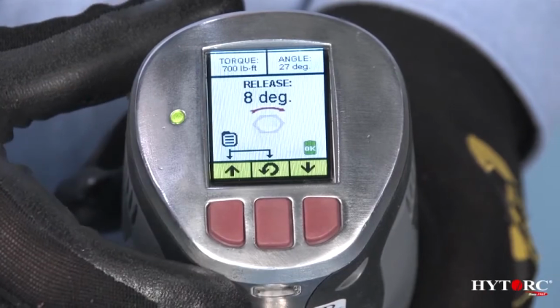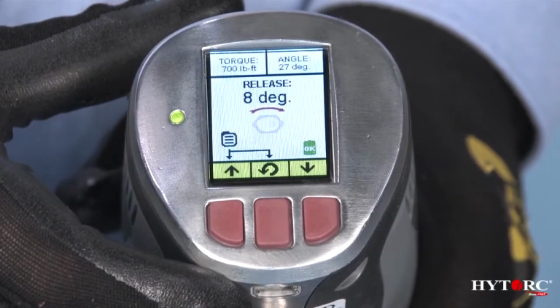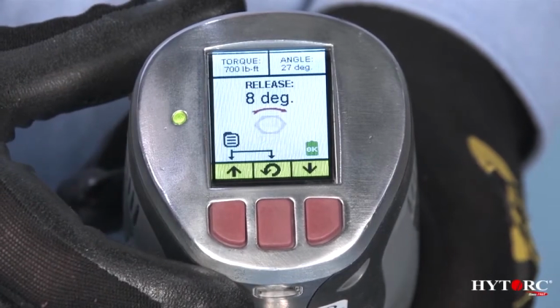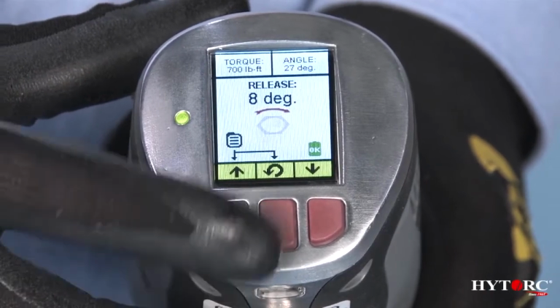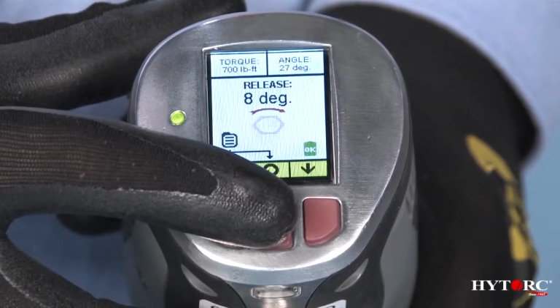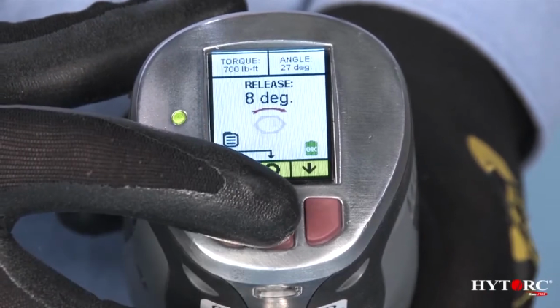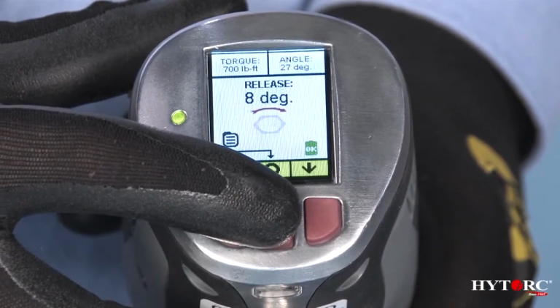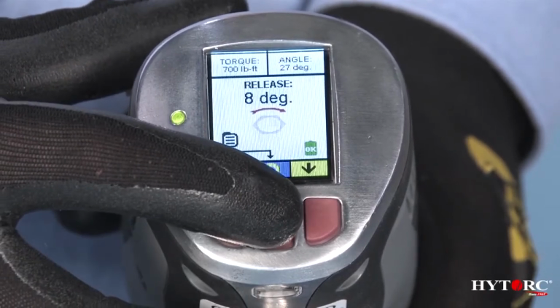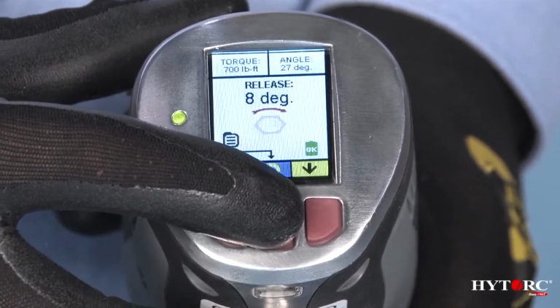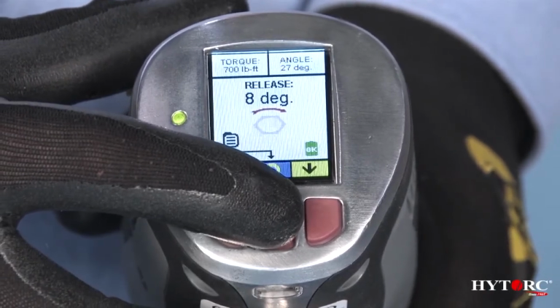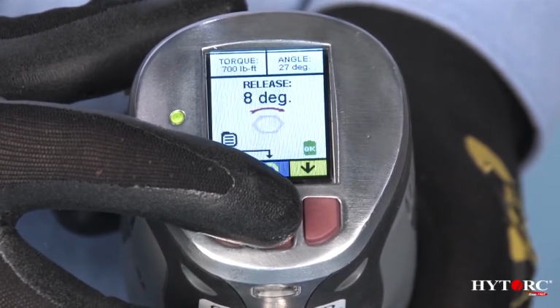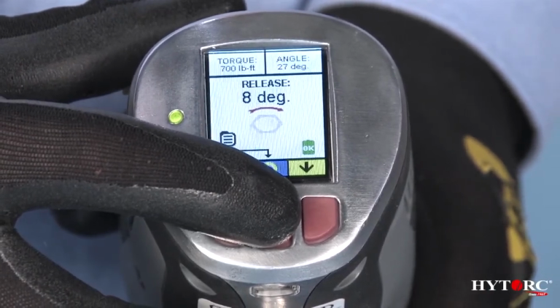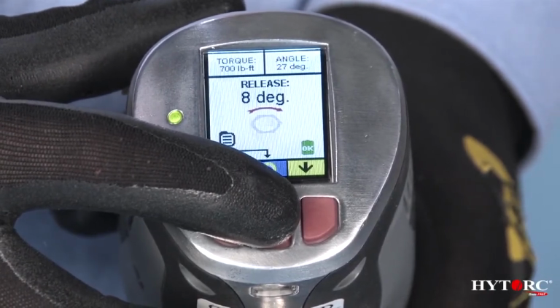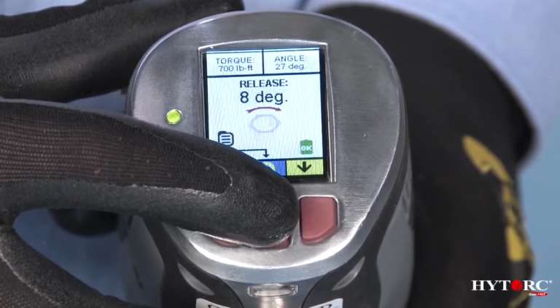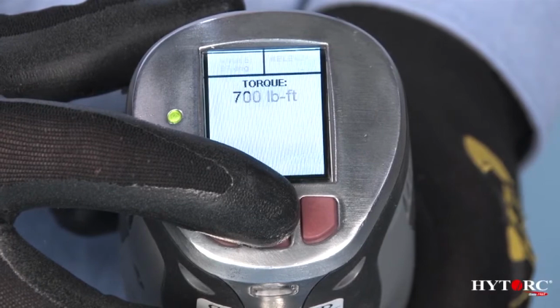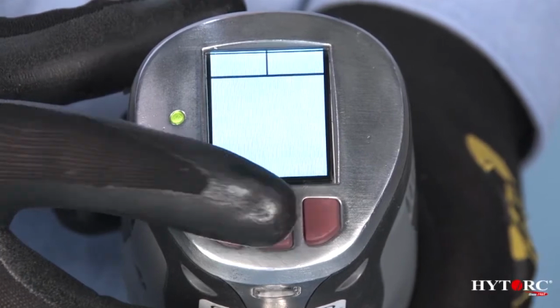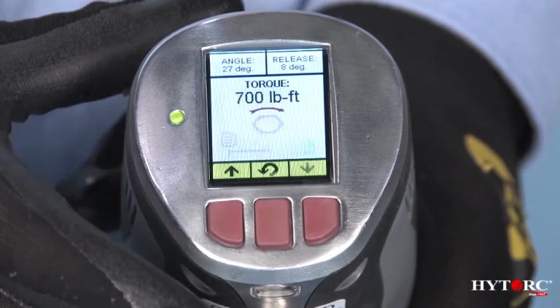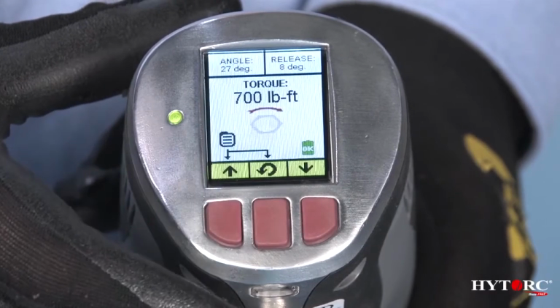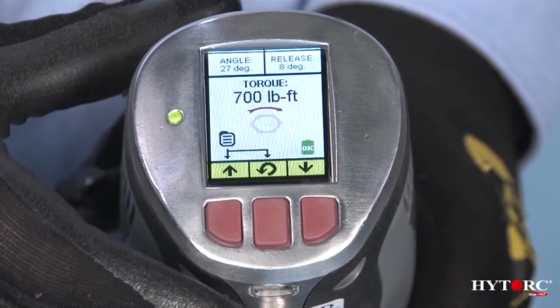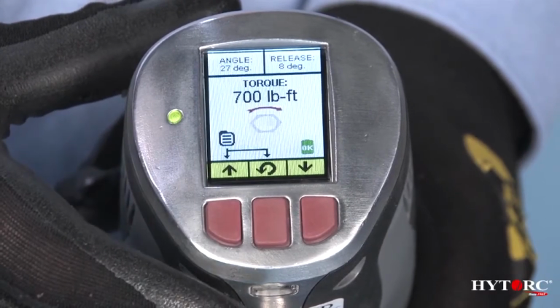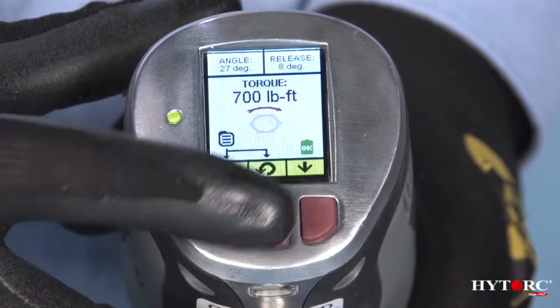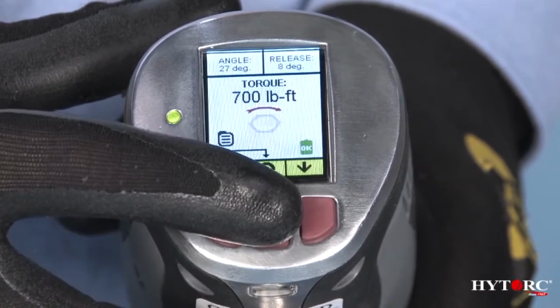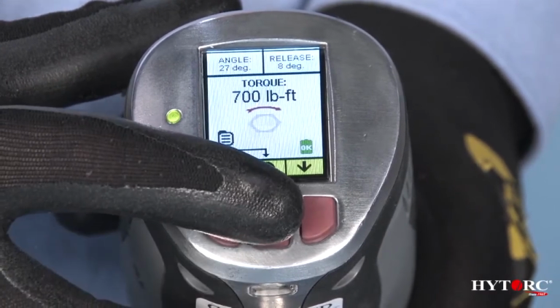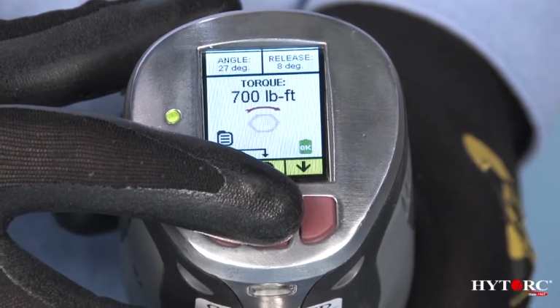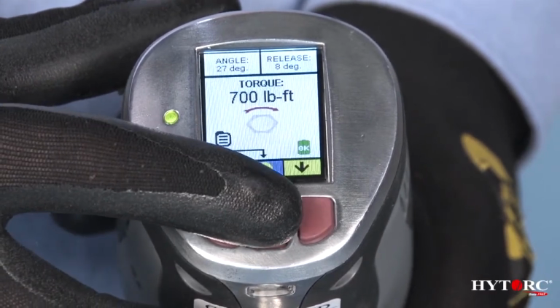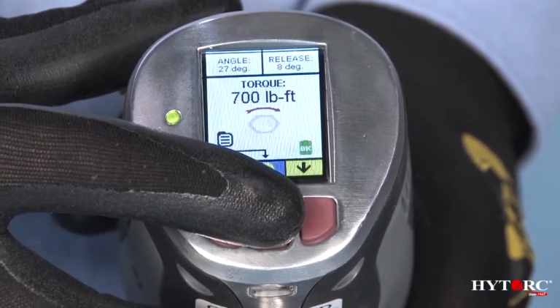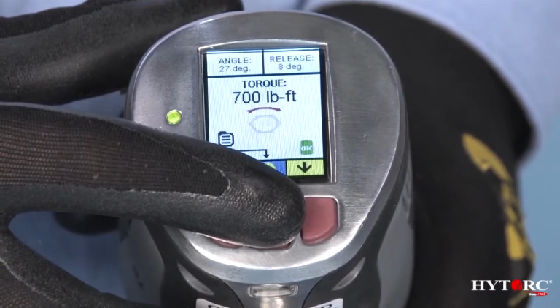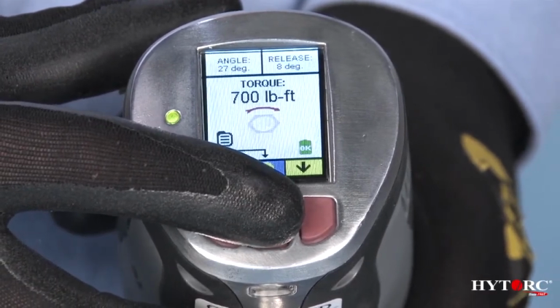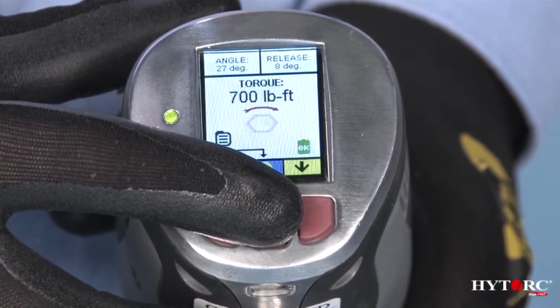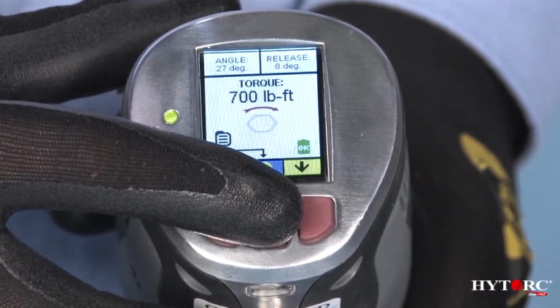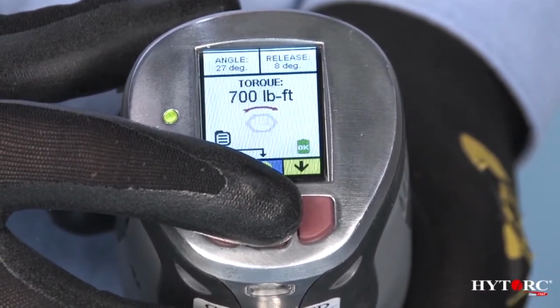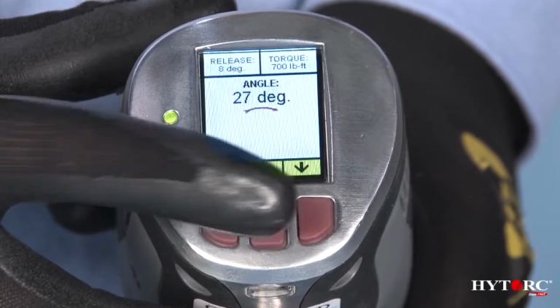To select the desired screen, press and hold the center button for about two seconds to toggle the display in turn among the torque, torque-and-angle, and release-angle screens.